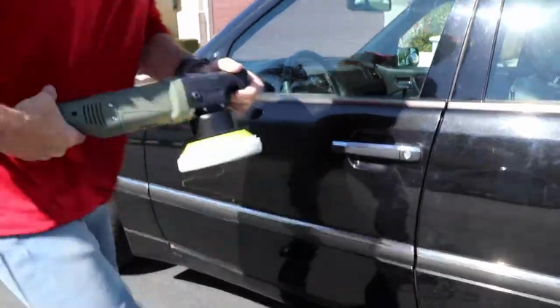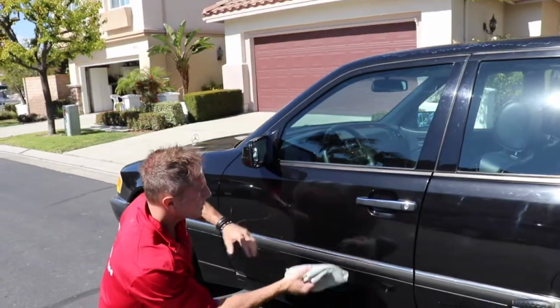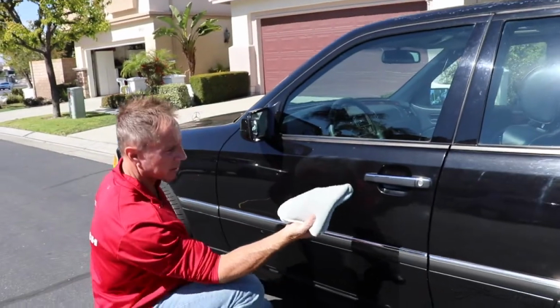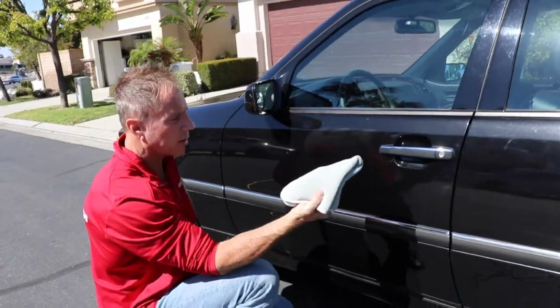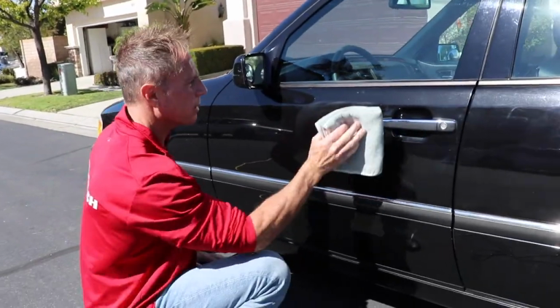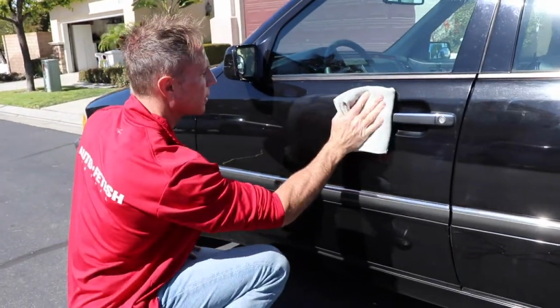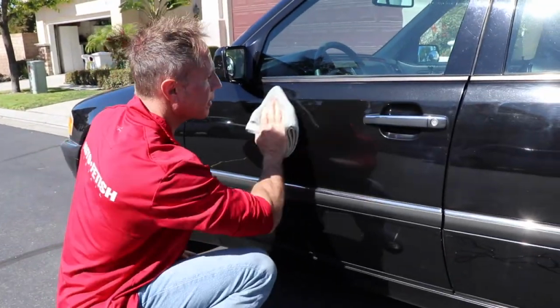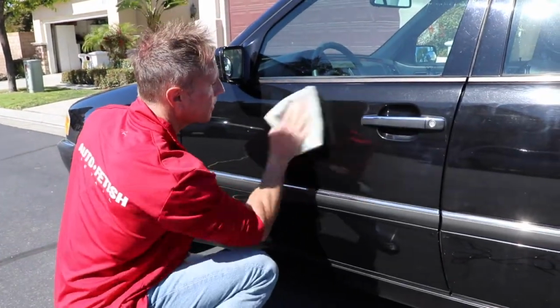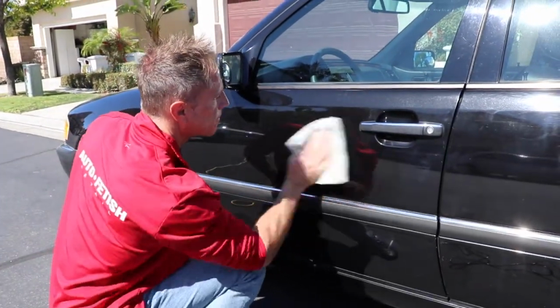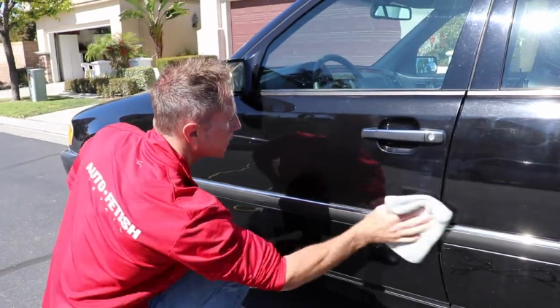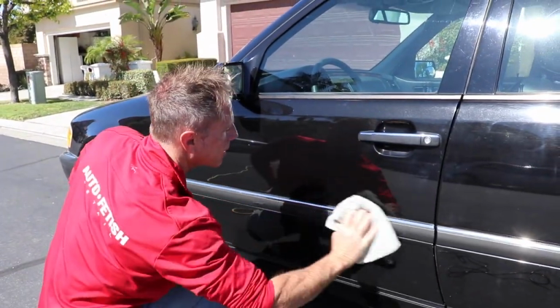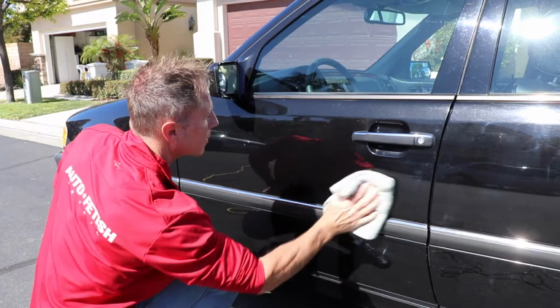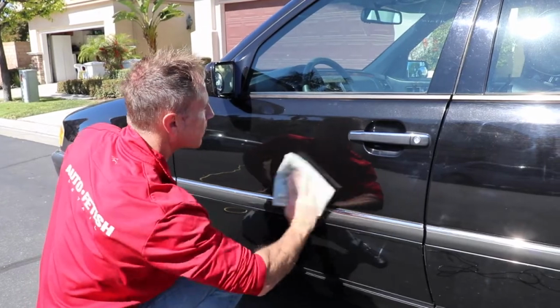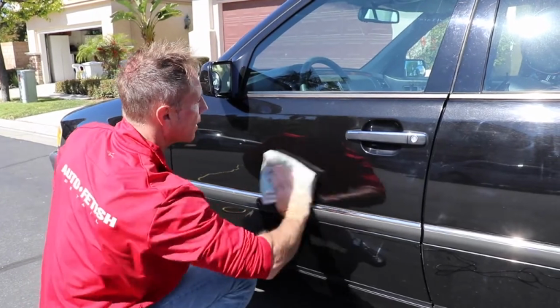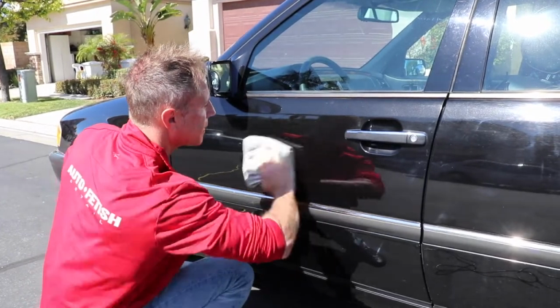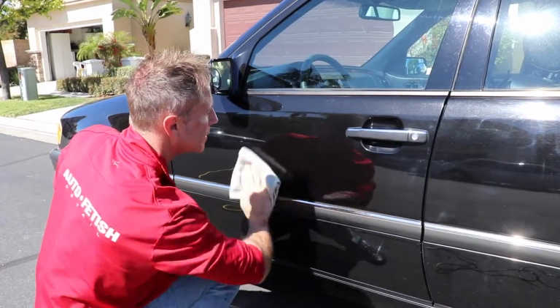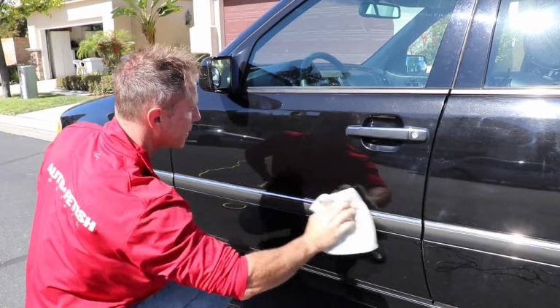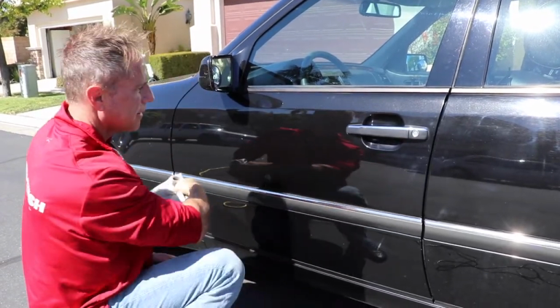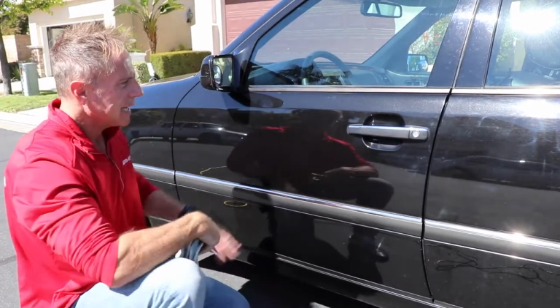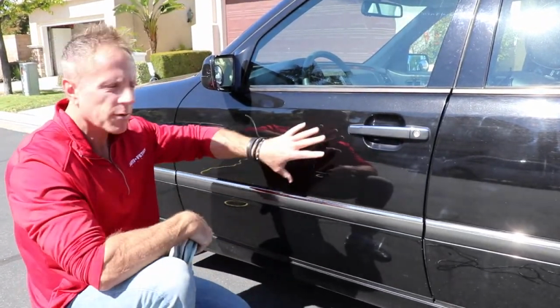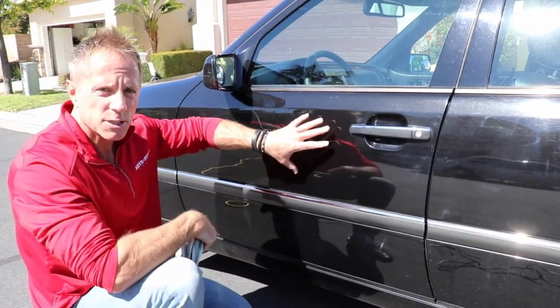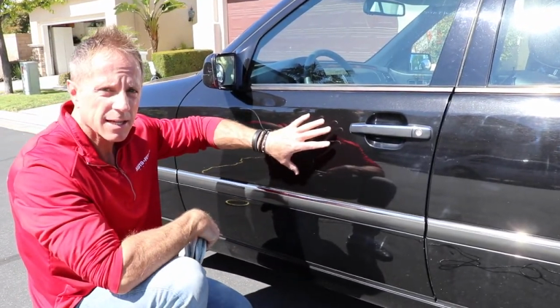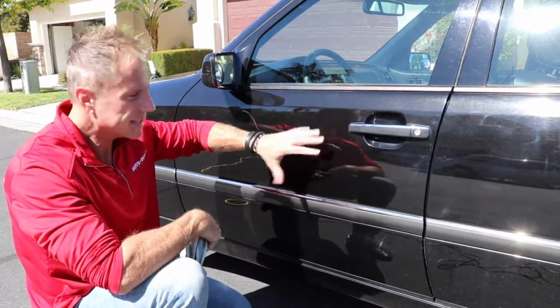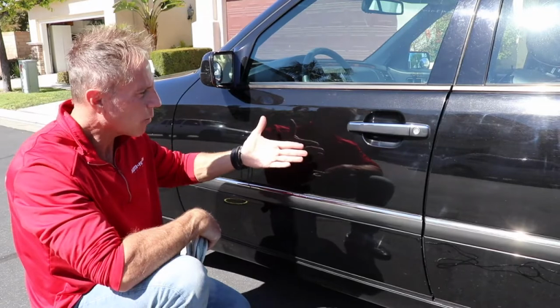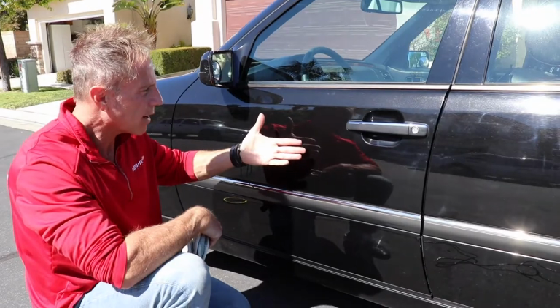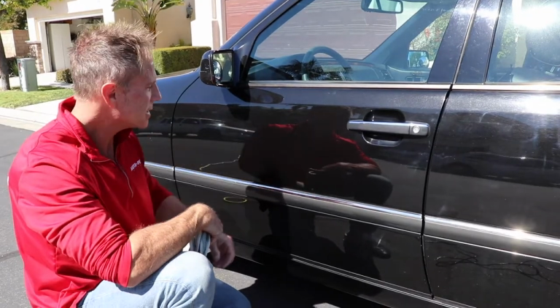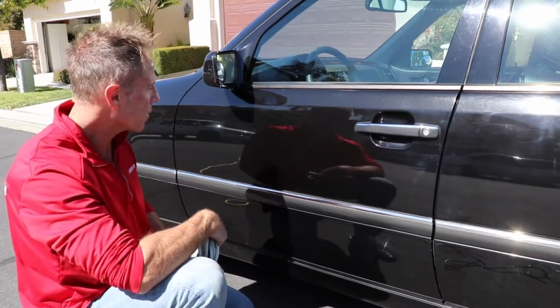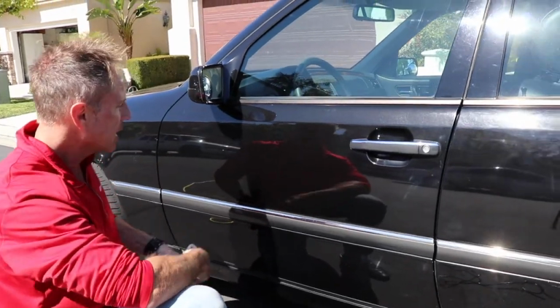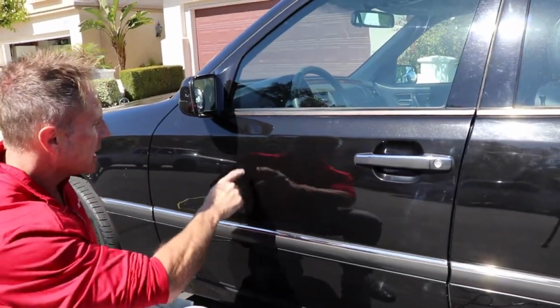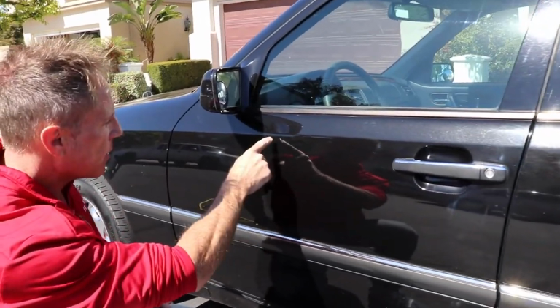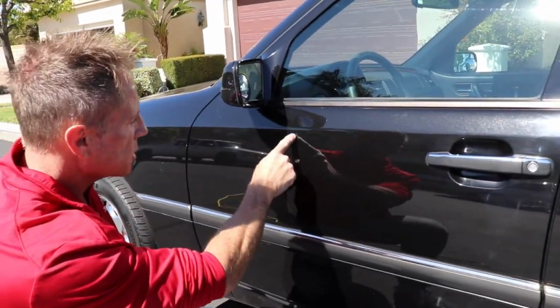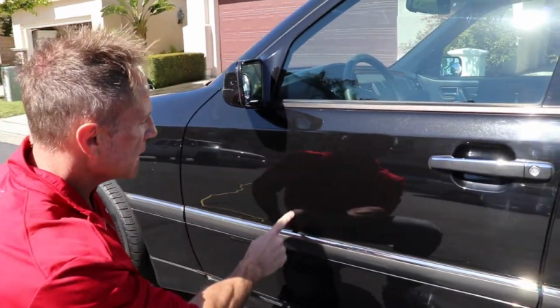Then you take your quality microfiber cloth and wipe it off. Even though I did it in direct sunlight — voila, it still works.